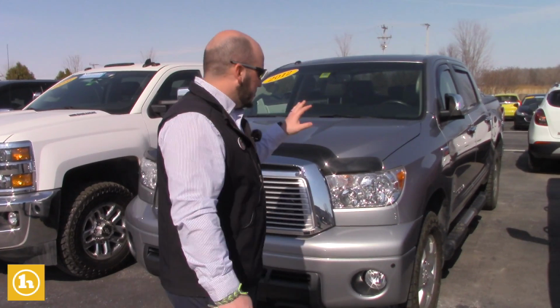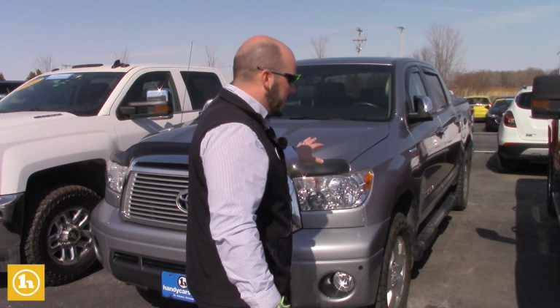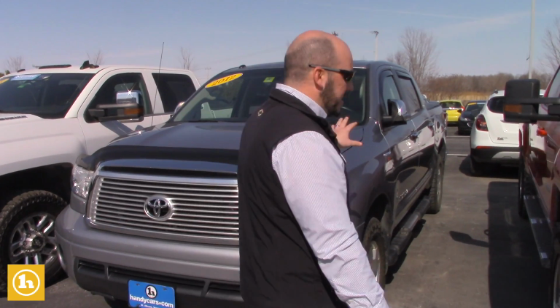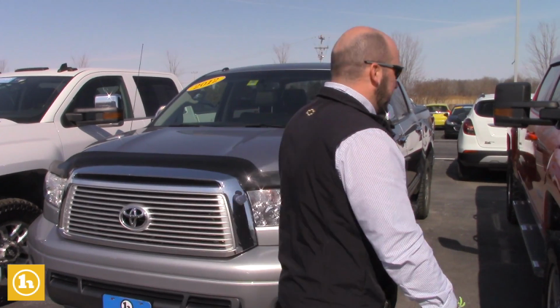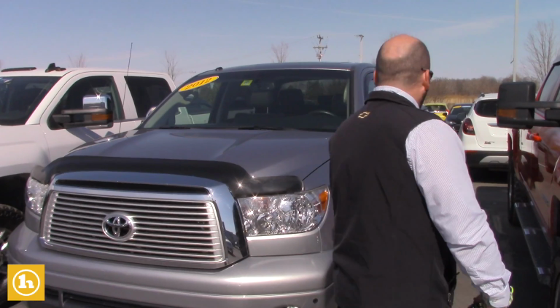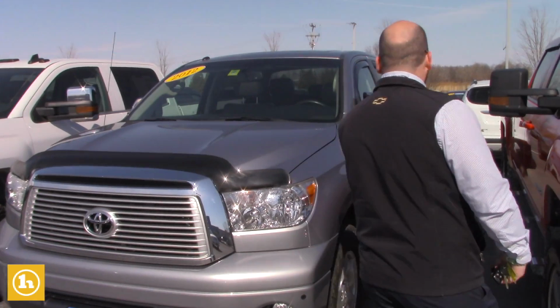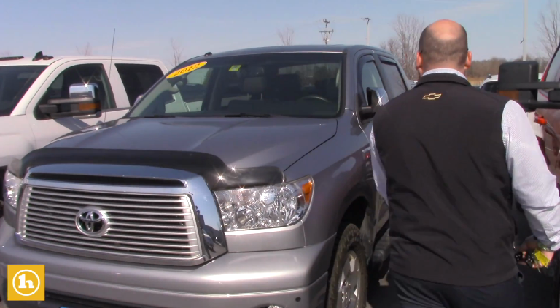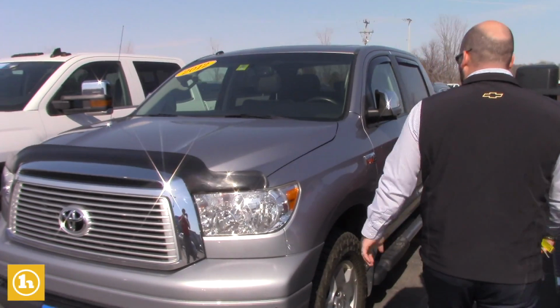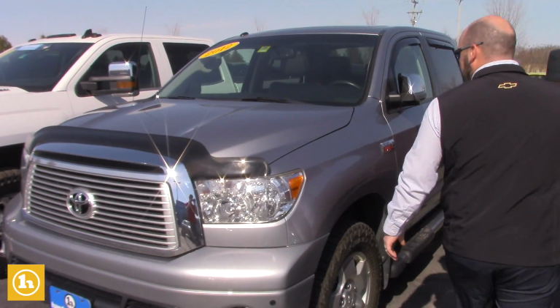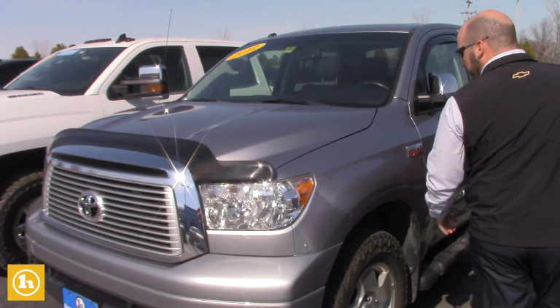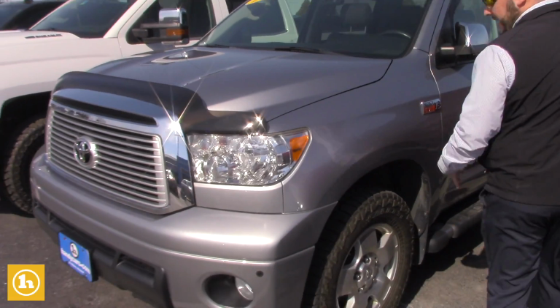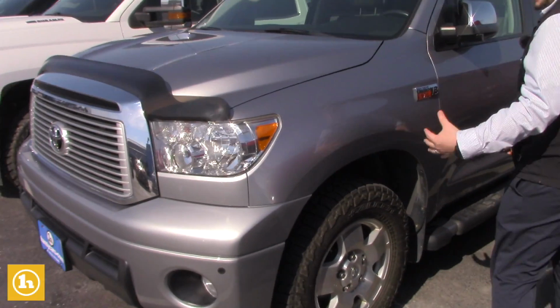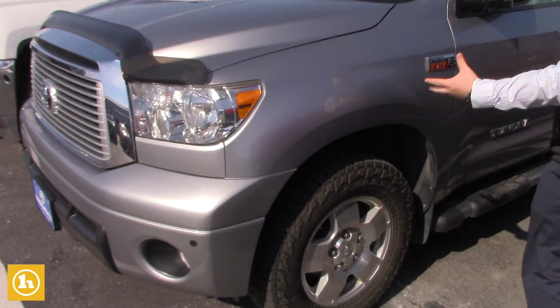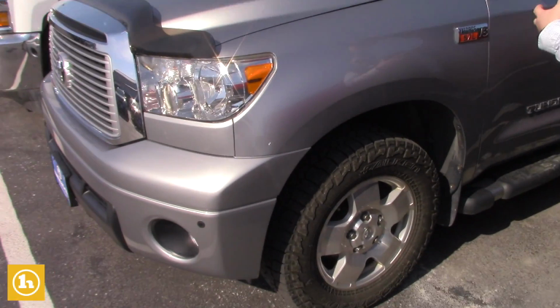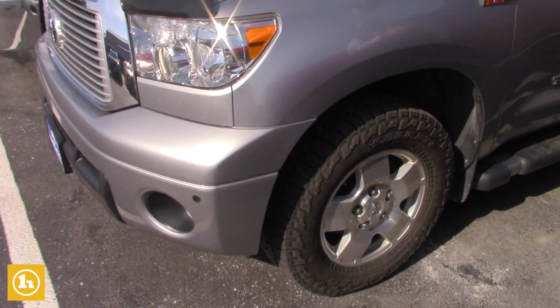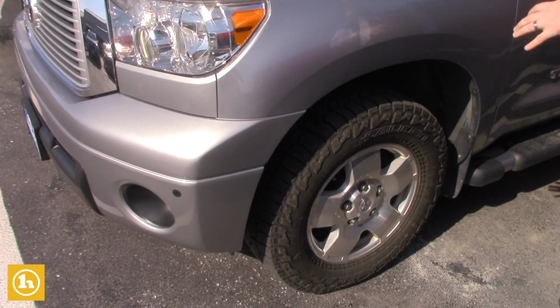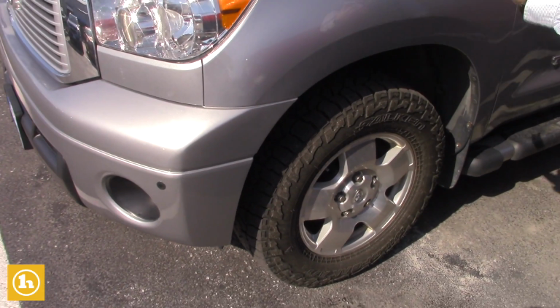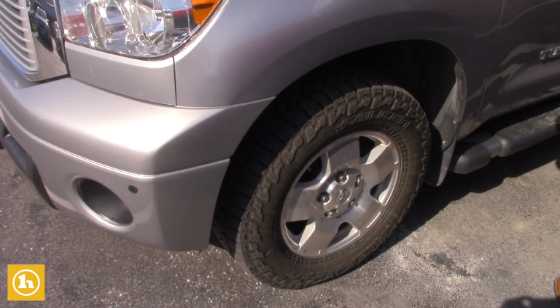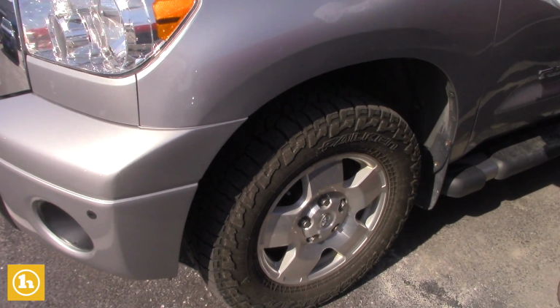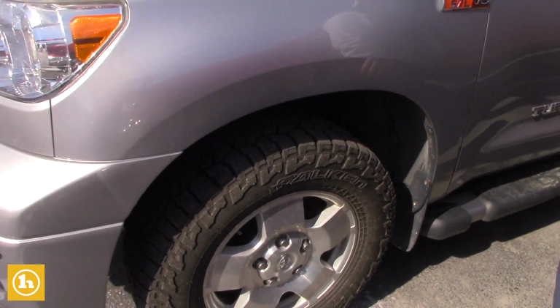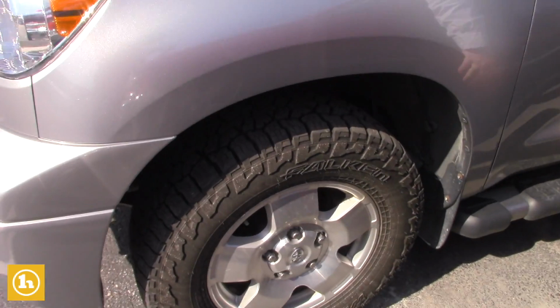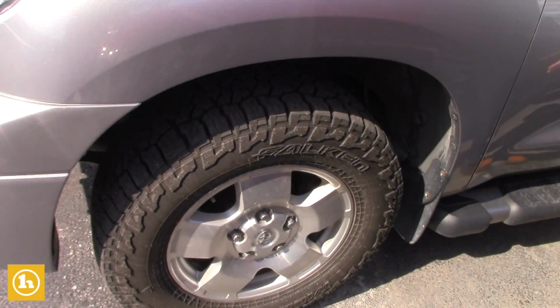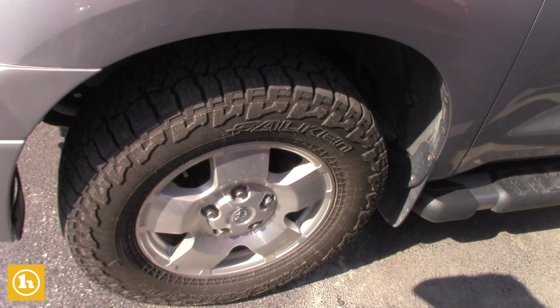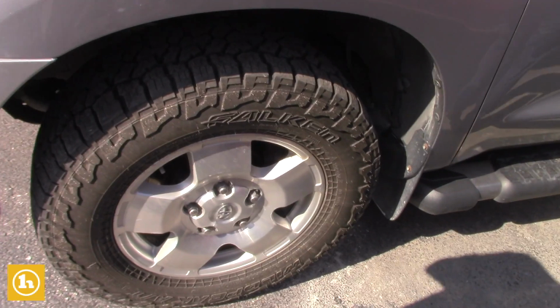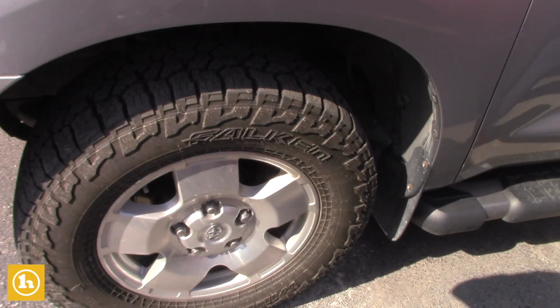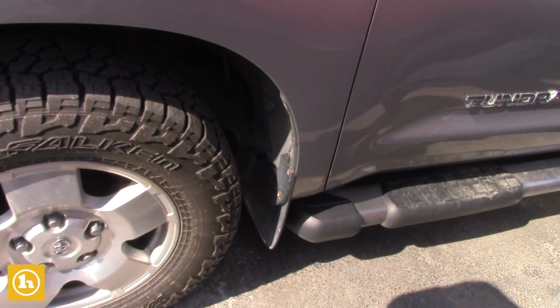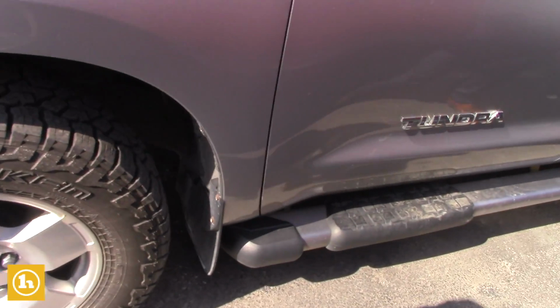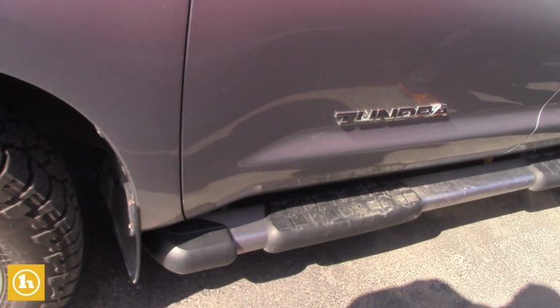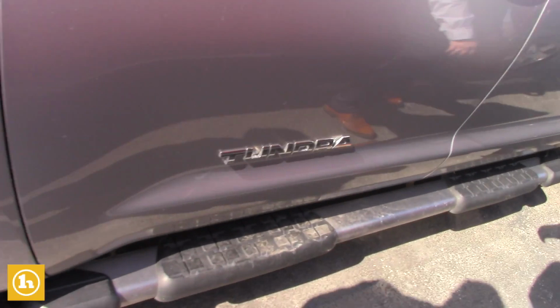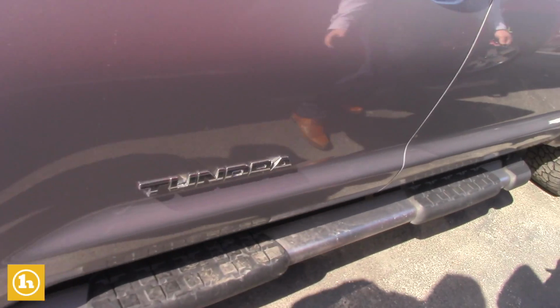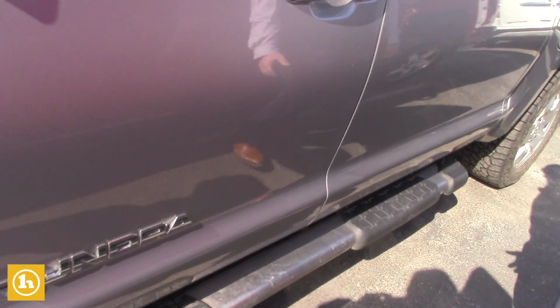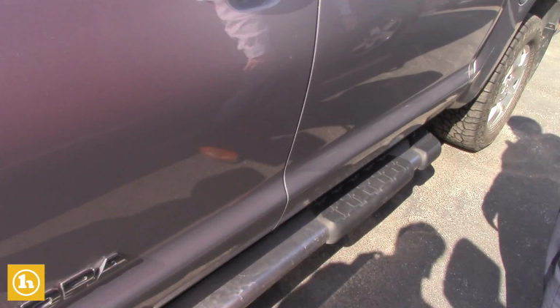Super good condition, one owner truck. I mean, you look at the underside of this truck — the rotors, the wheels — it's almost in brand new condition. It's quite unbelievable actually.